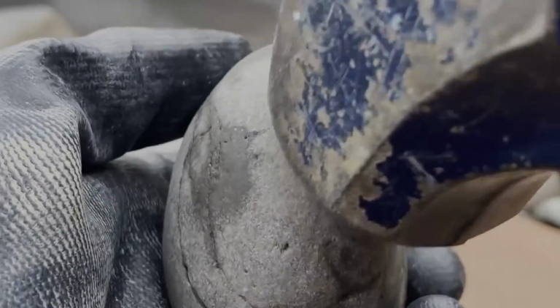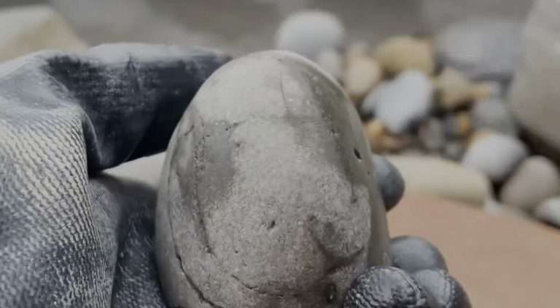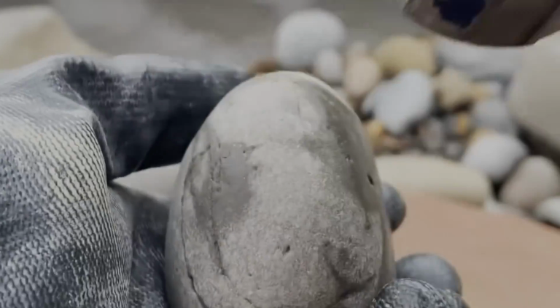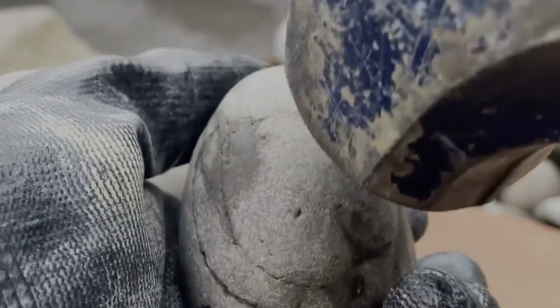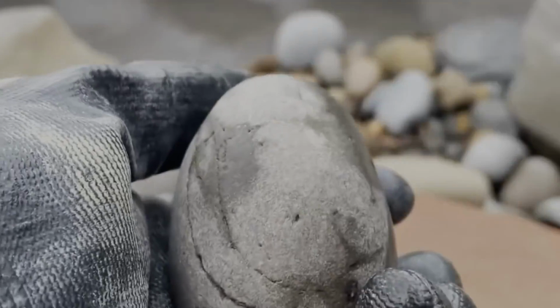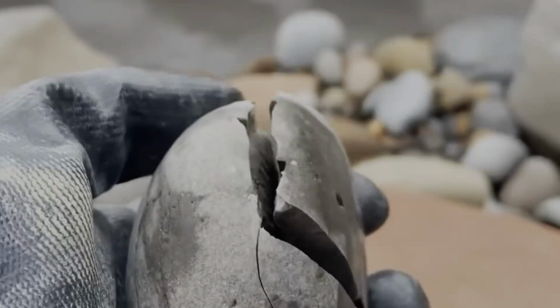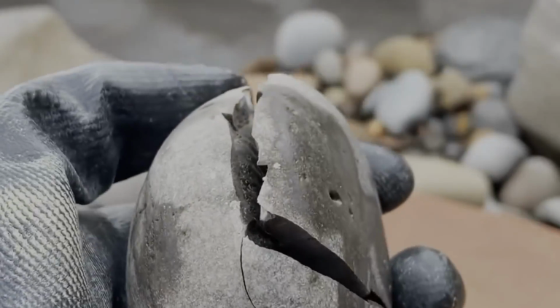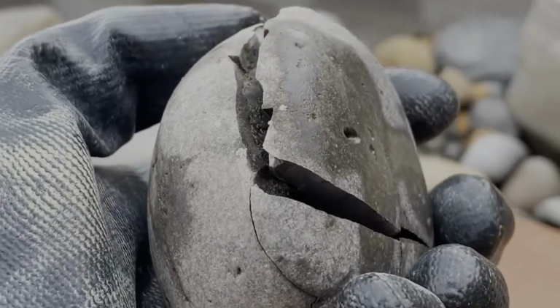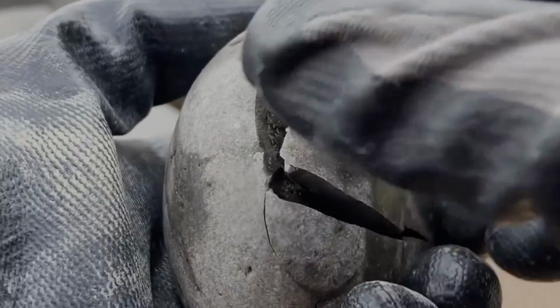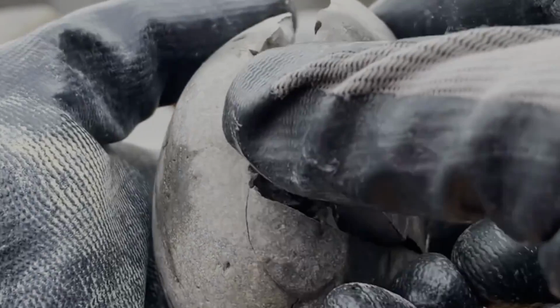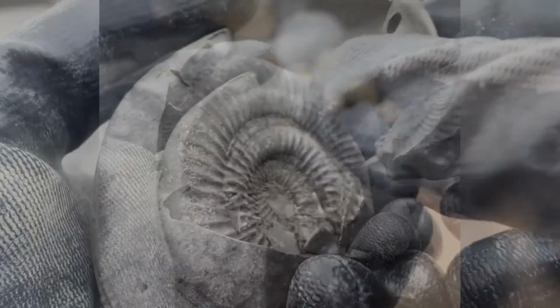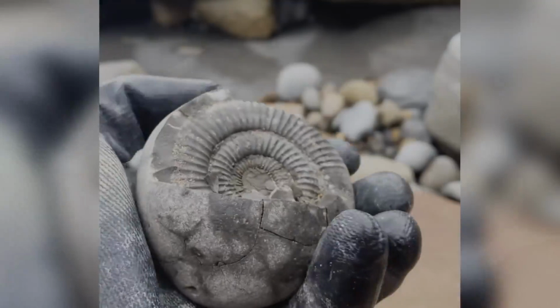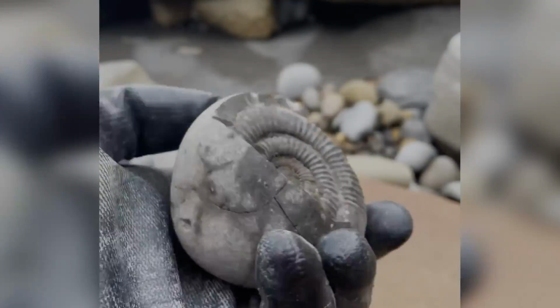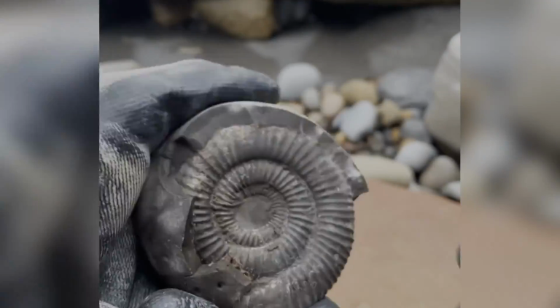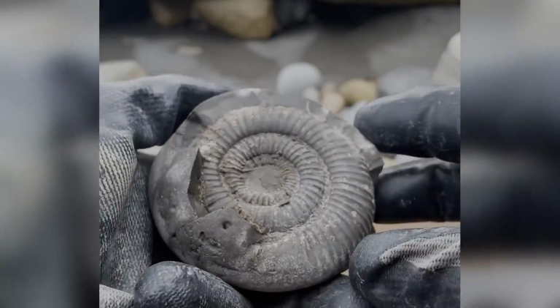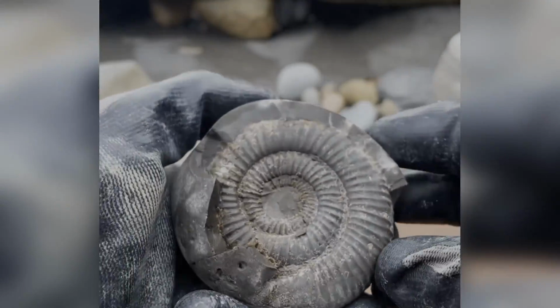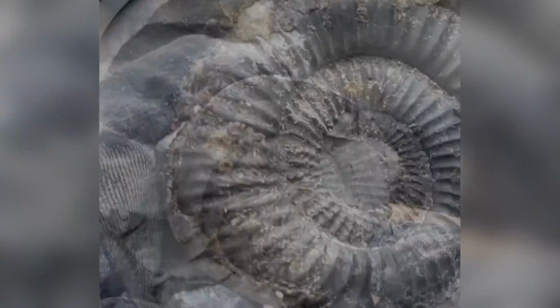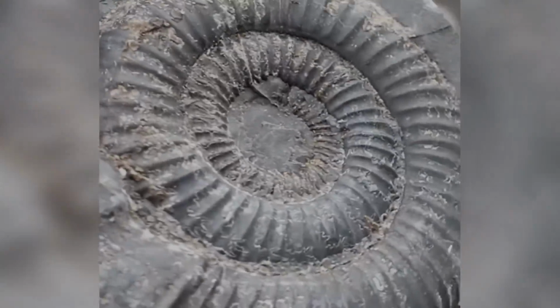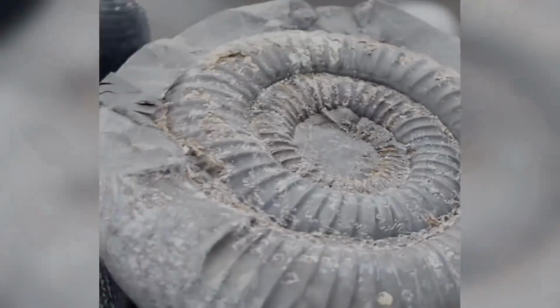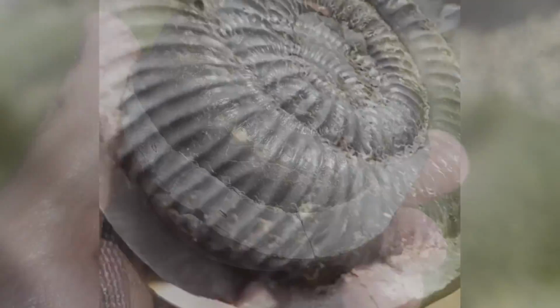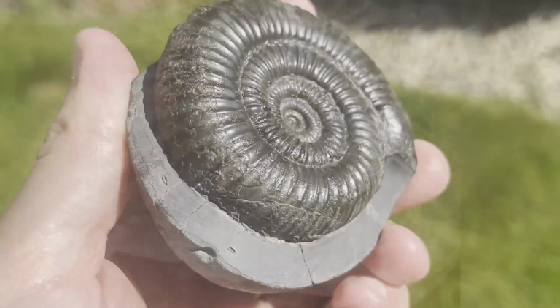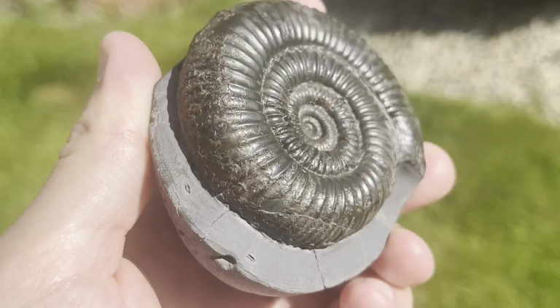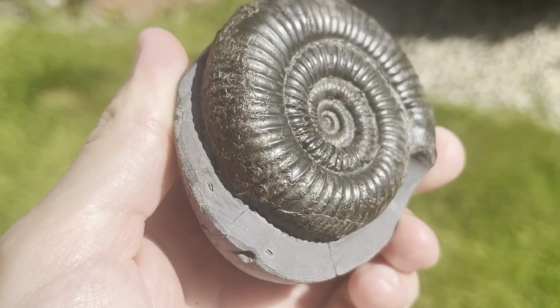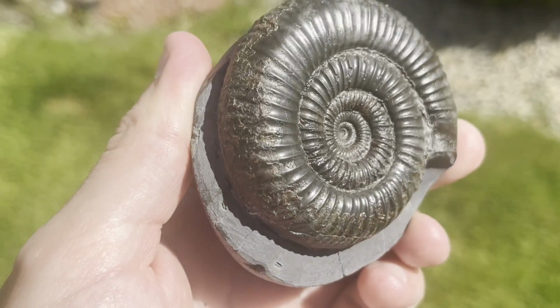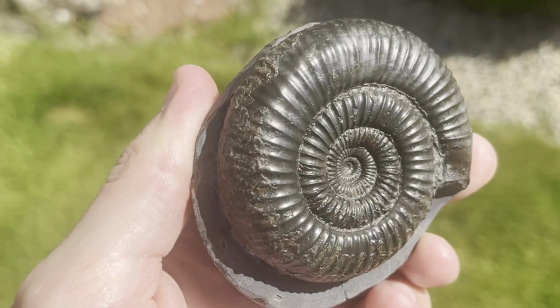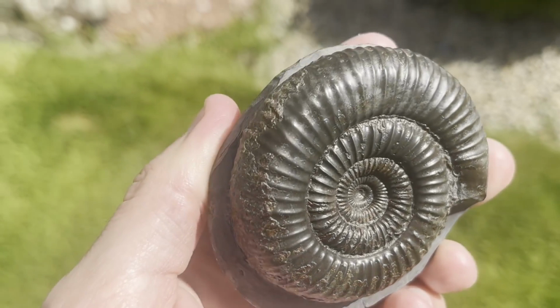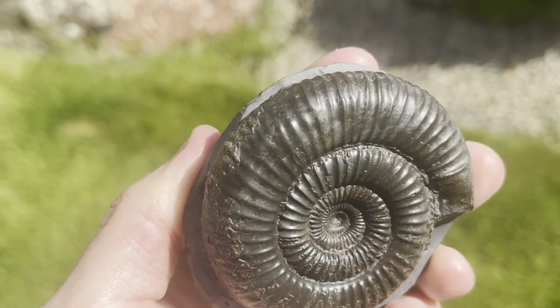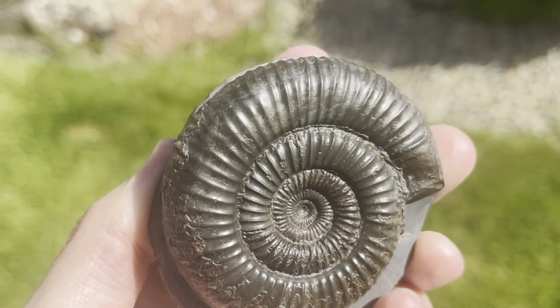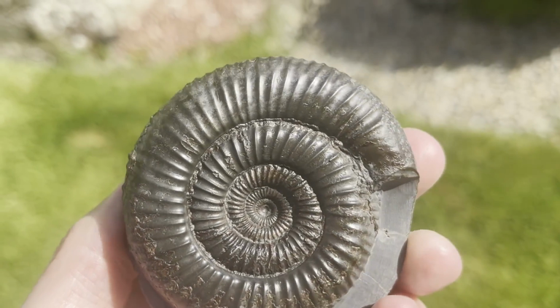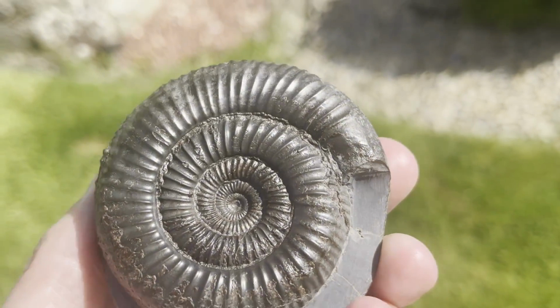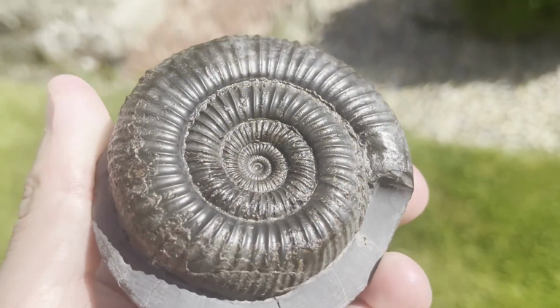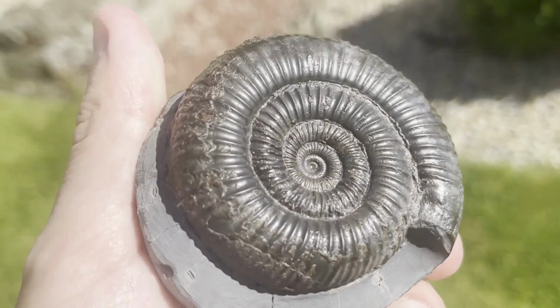Inside this rounded pebble is quite a well preserved ammonite. The species is called a Catecholoceros and it's a really chunky example. Here it is after I cleaned it up back at home — it's one of my best examples yet.